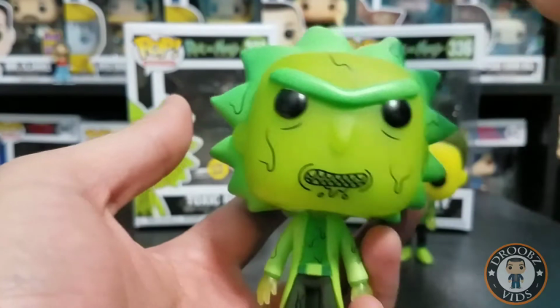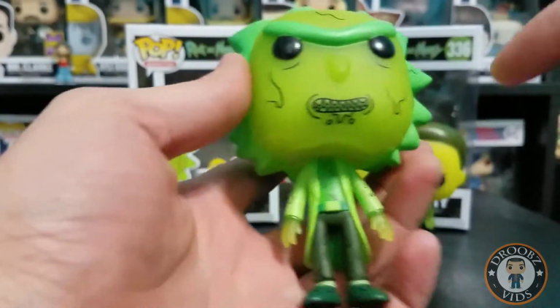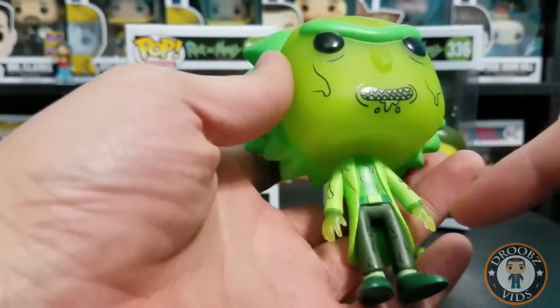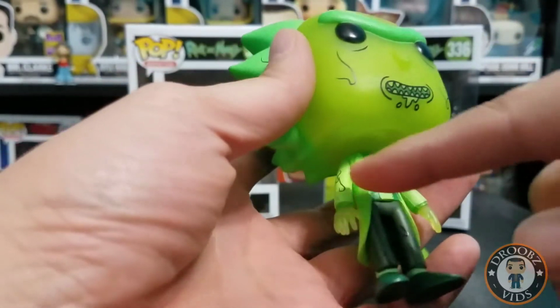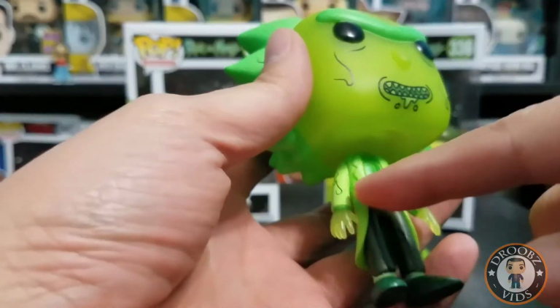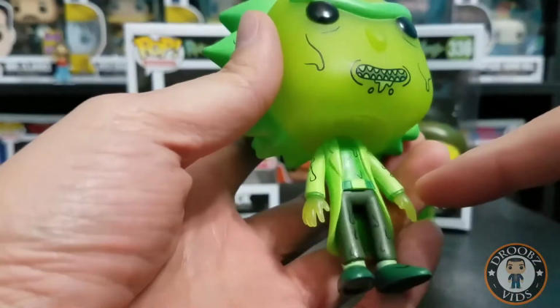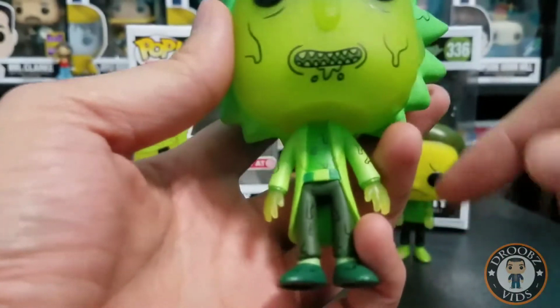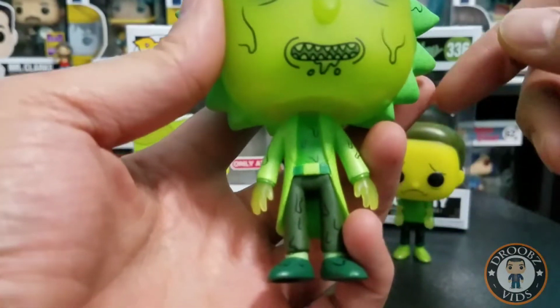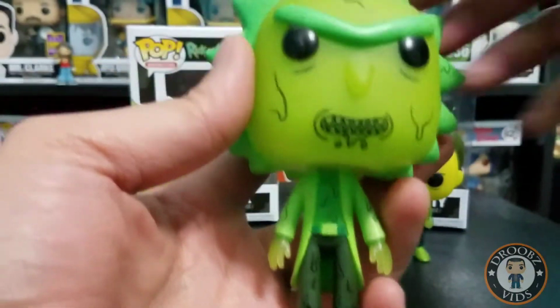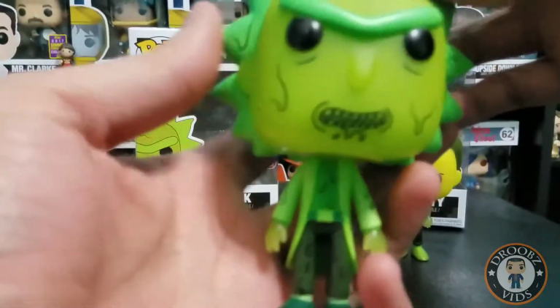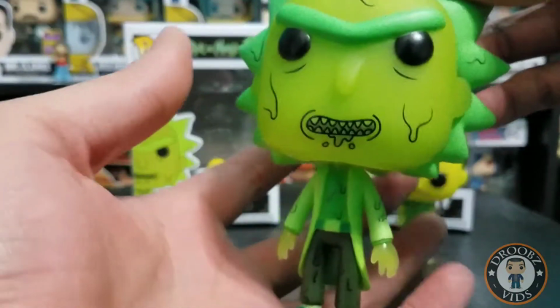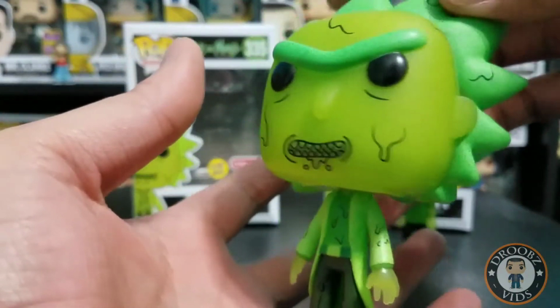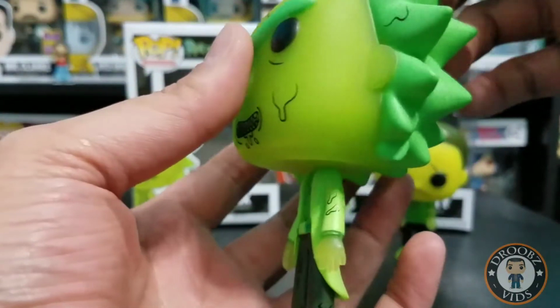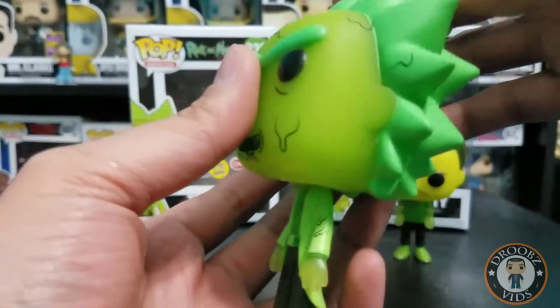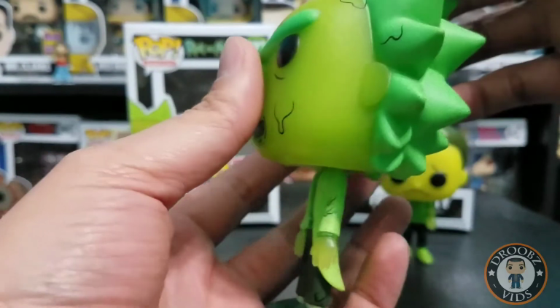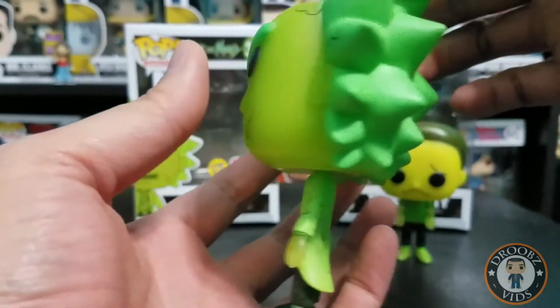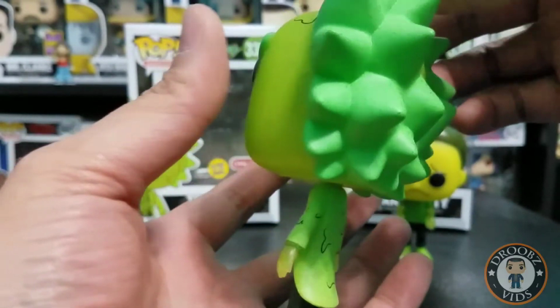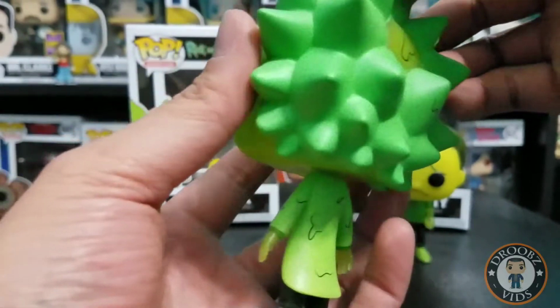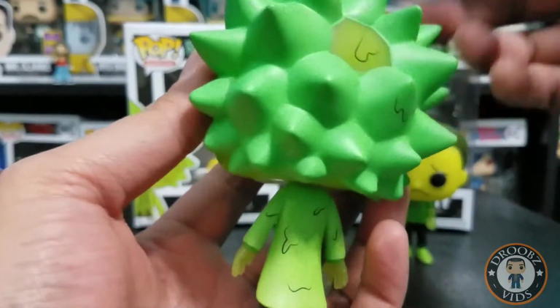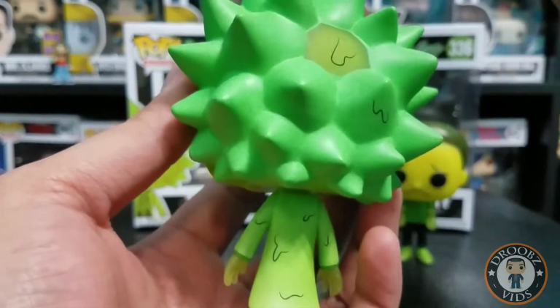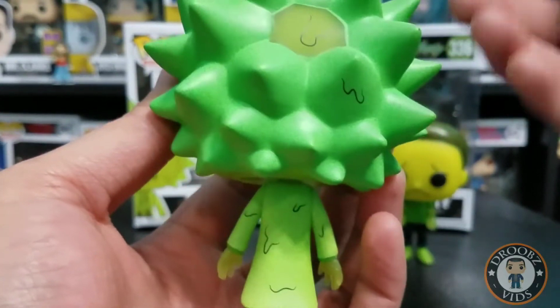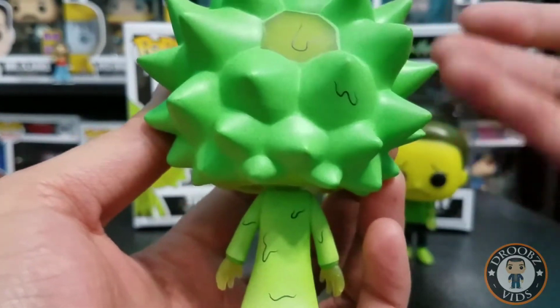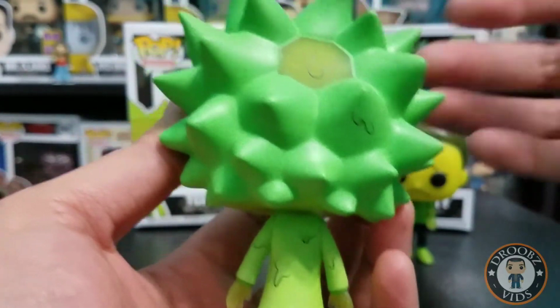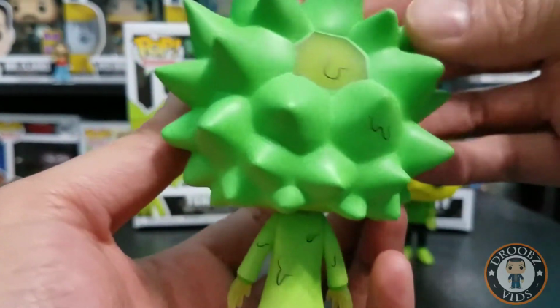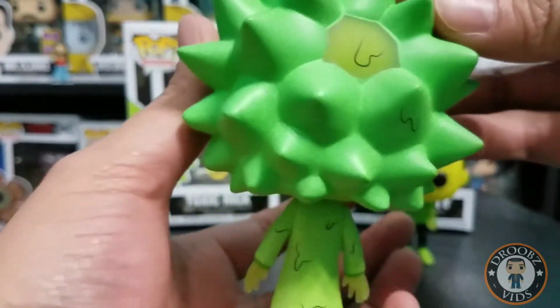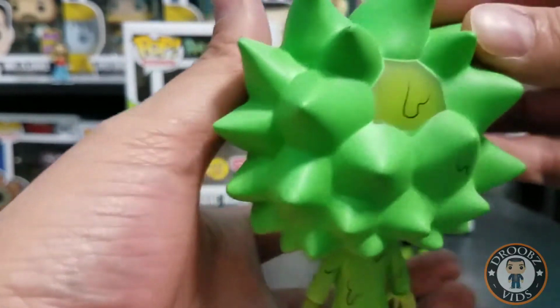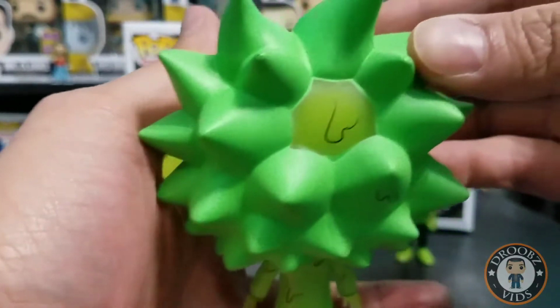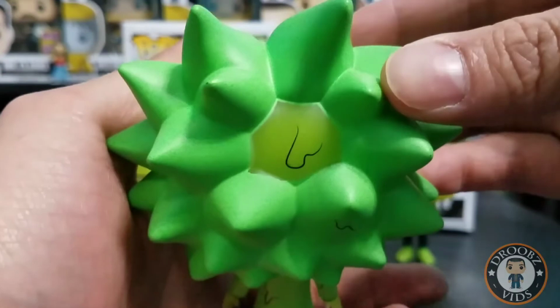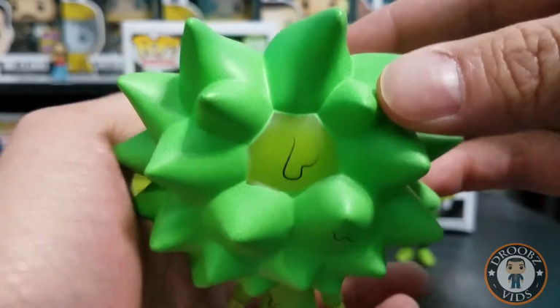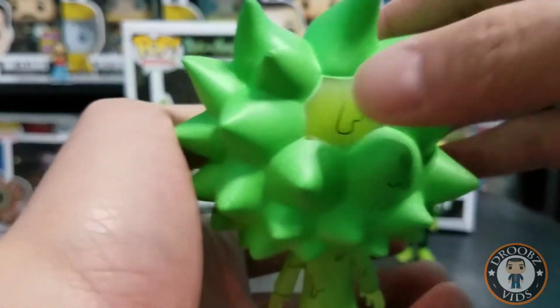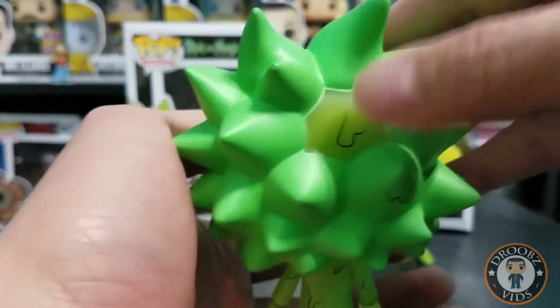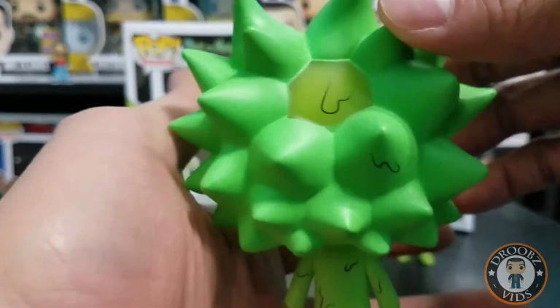Then we got our Rick, which has a lot of toxic detailing that looks really good. They put a lot more detail into Rick than they did Morty, but that's still pretty true to the actual characters. You can see the bald spot here.